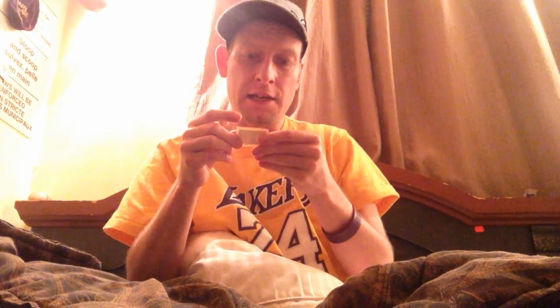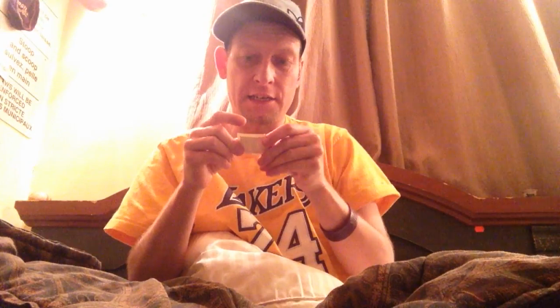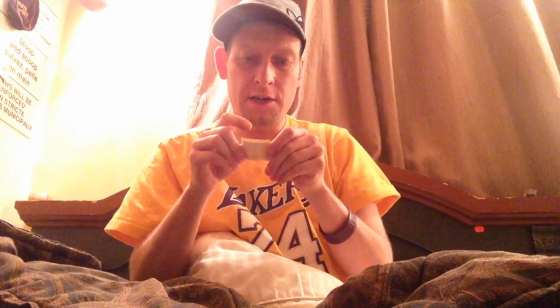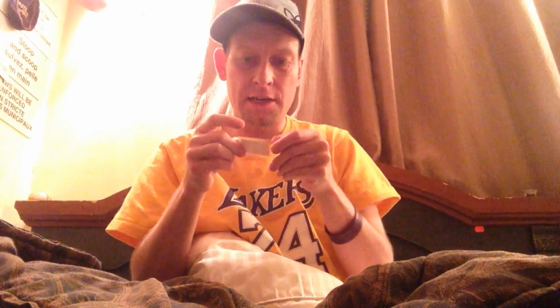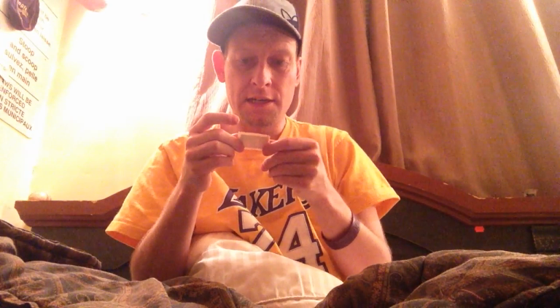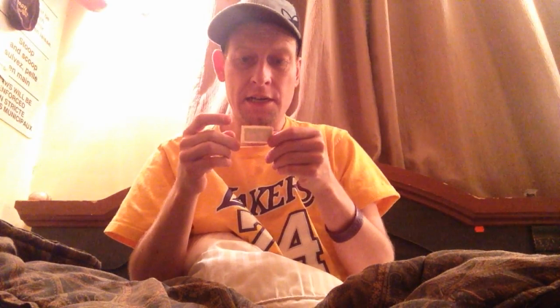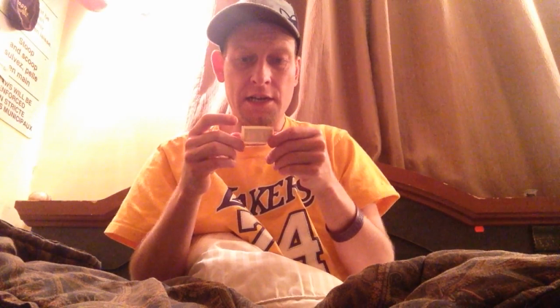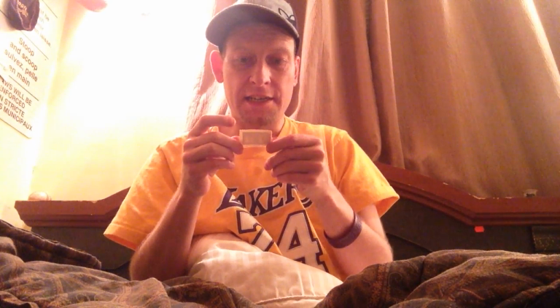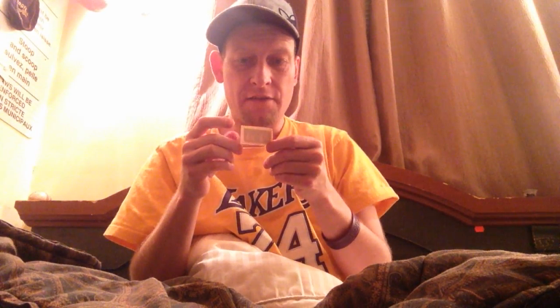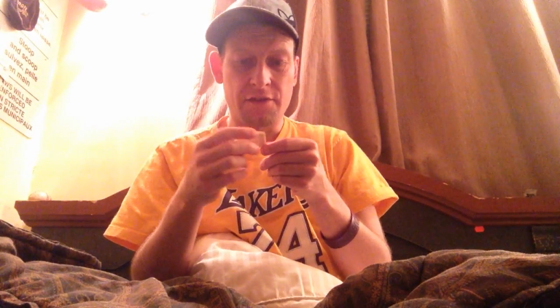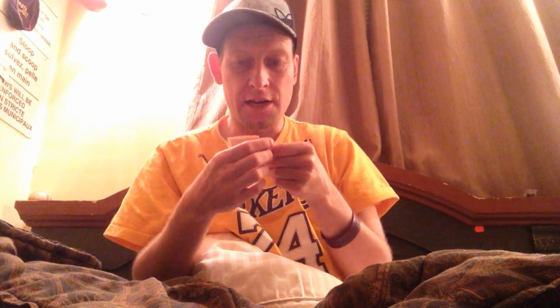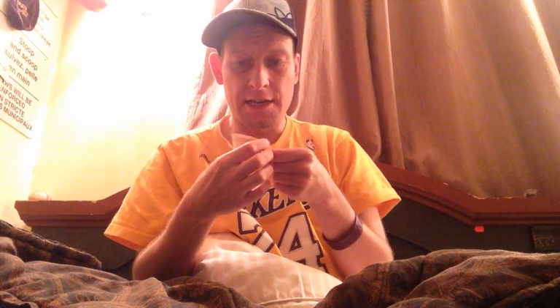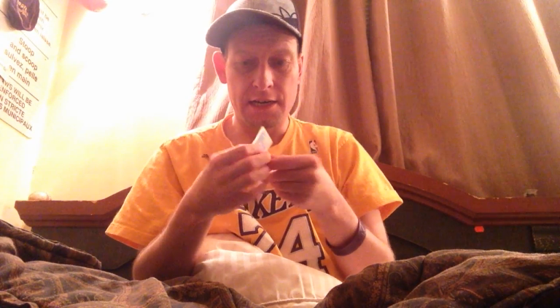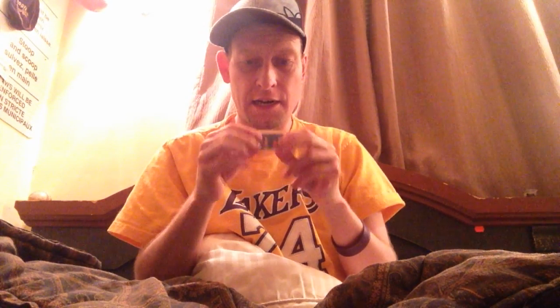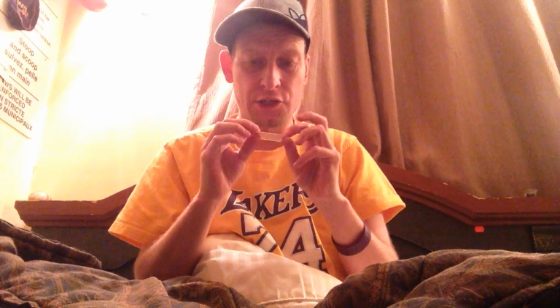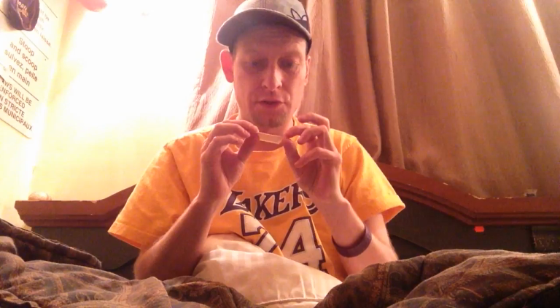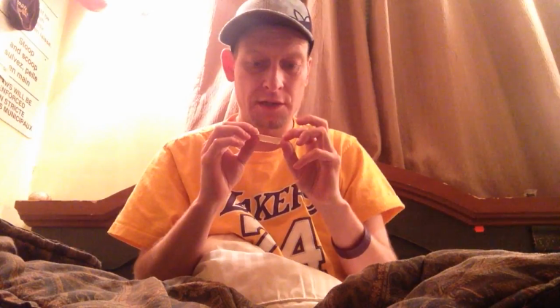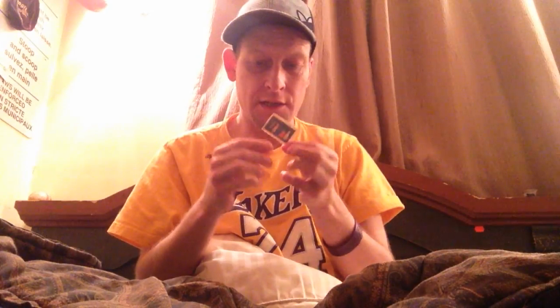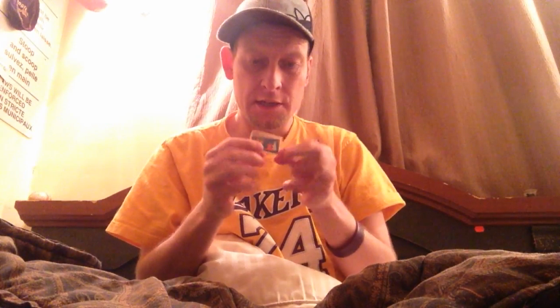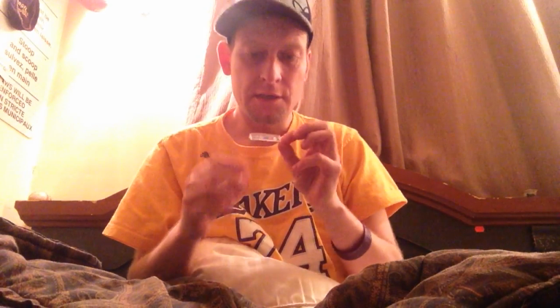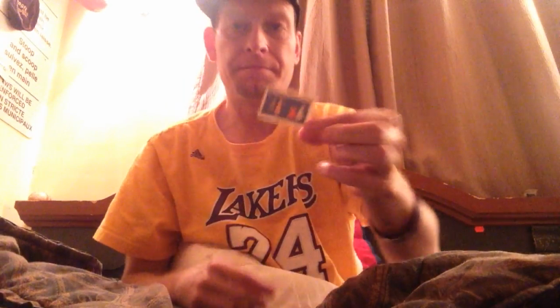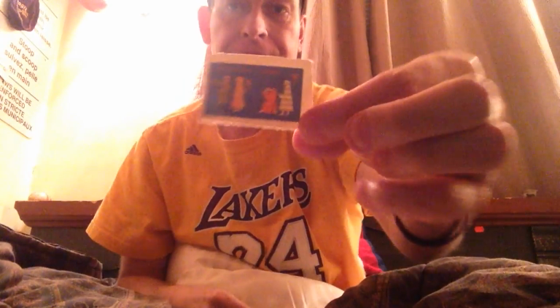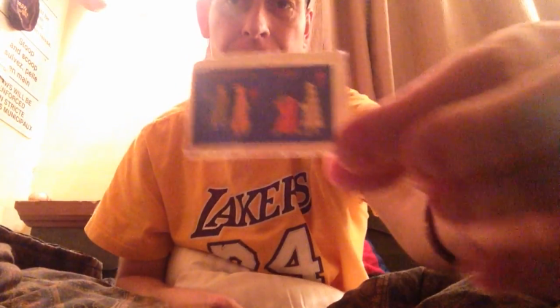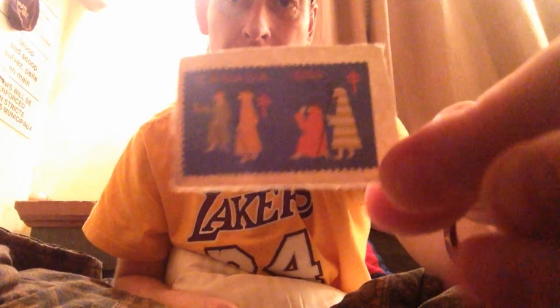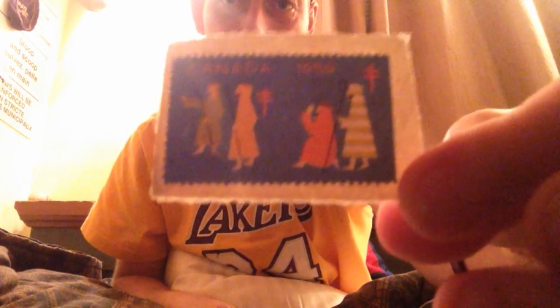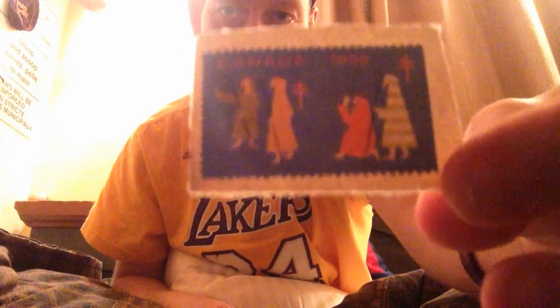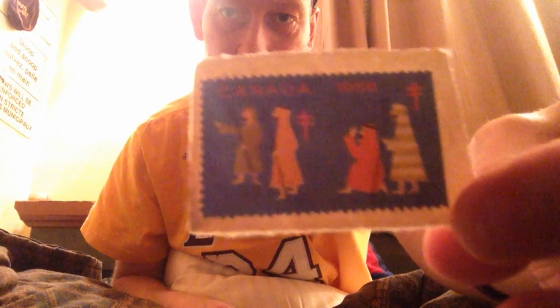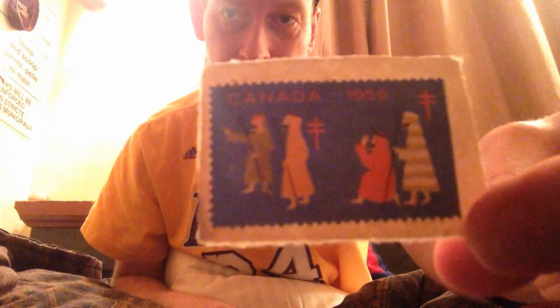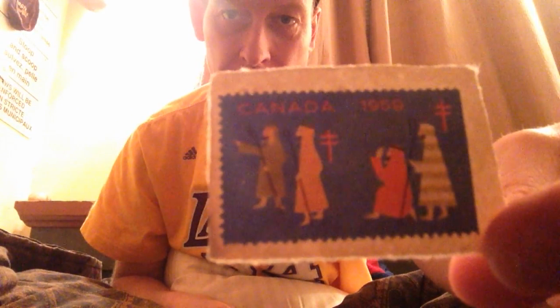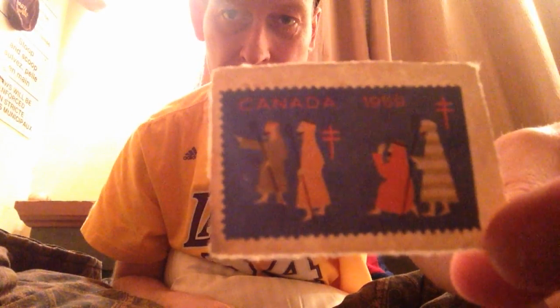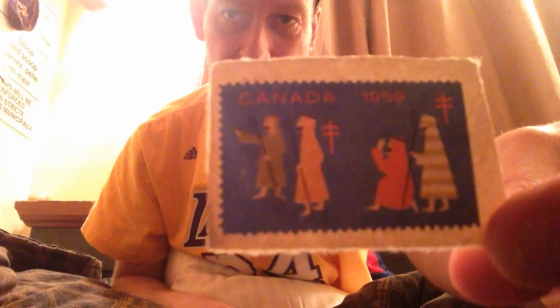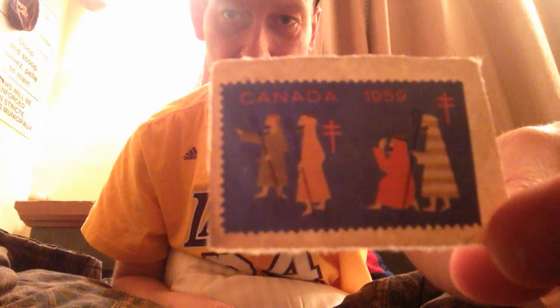I'm just going to scan through these real quick and pick out some really cool ones, like this one — 1959, unused. That one's pretty damn cool.